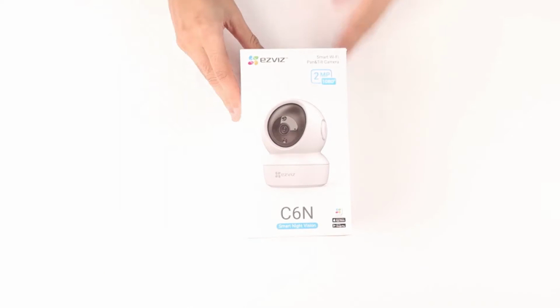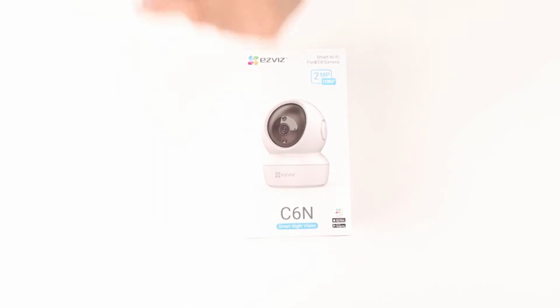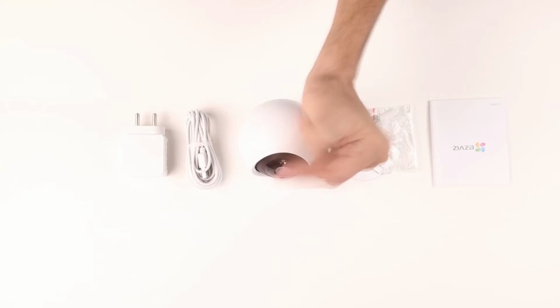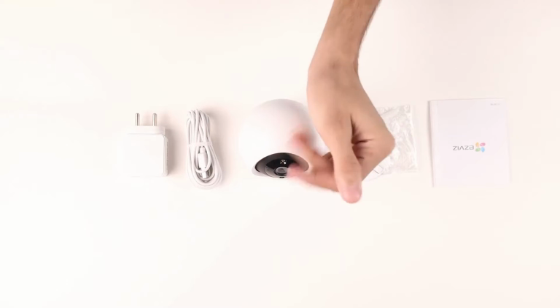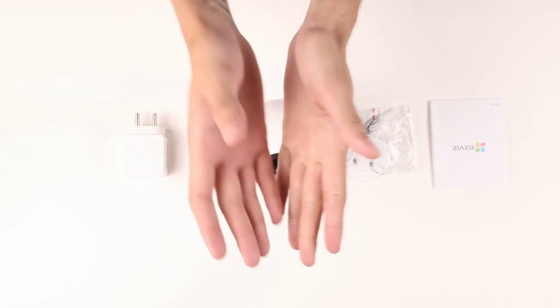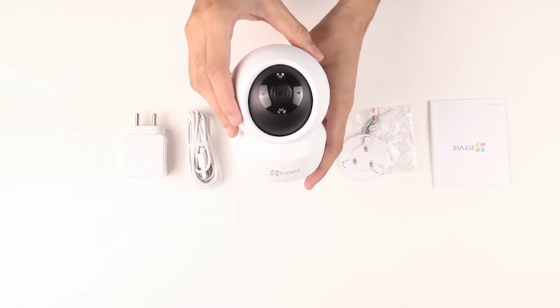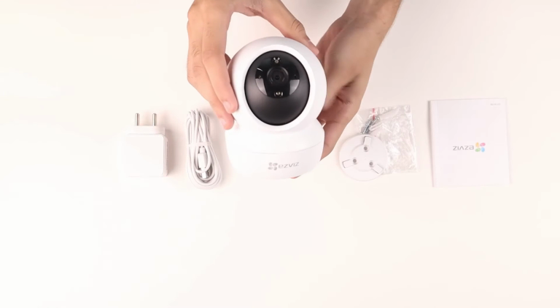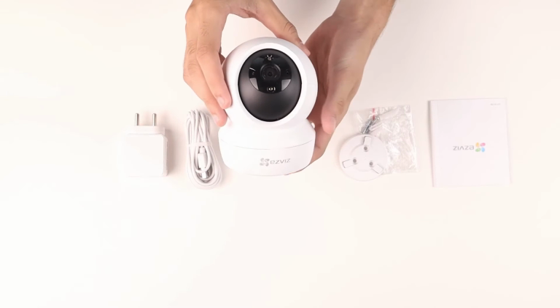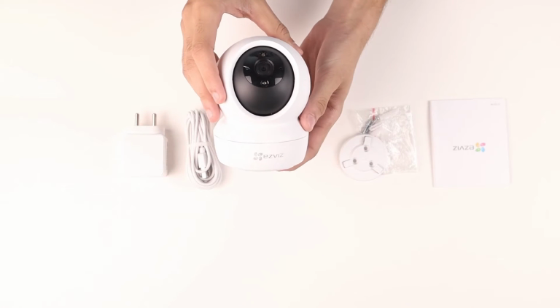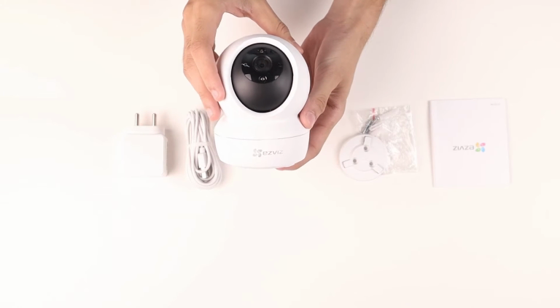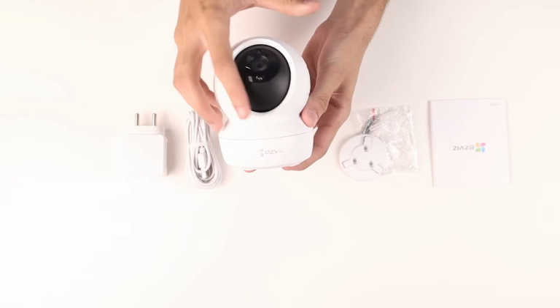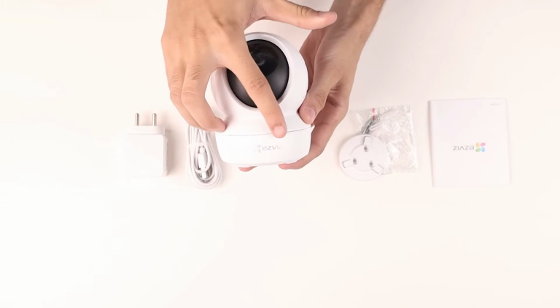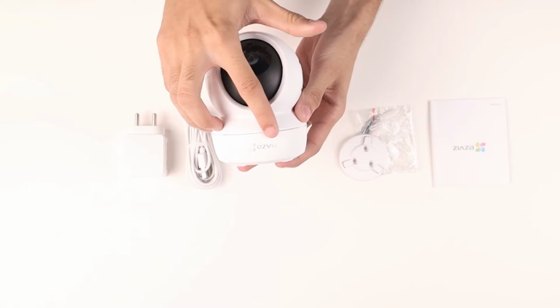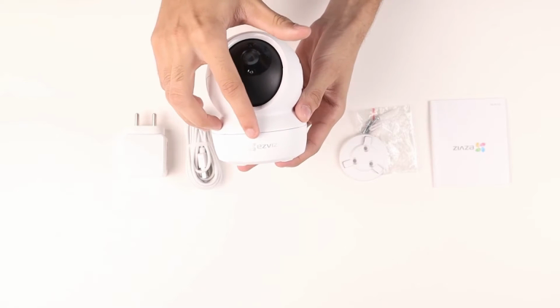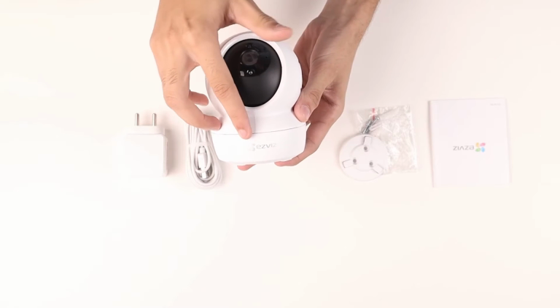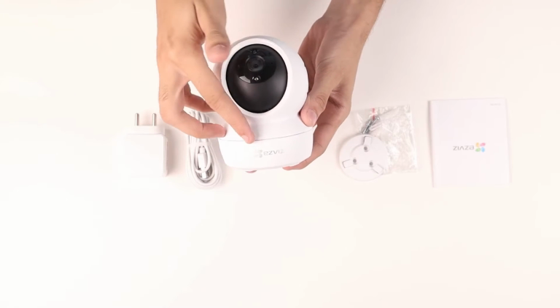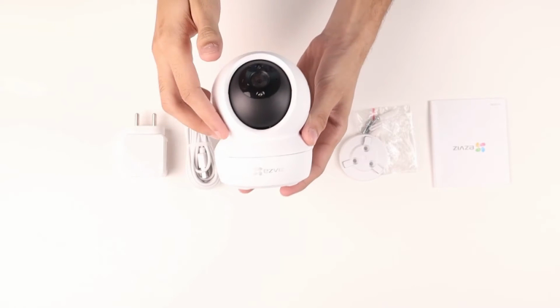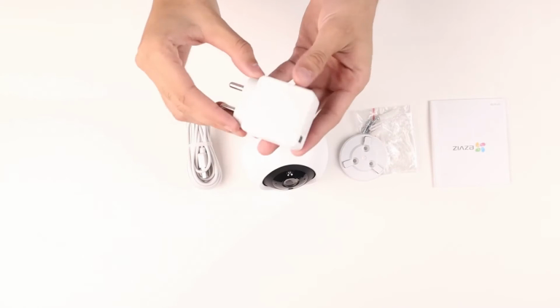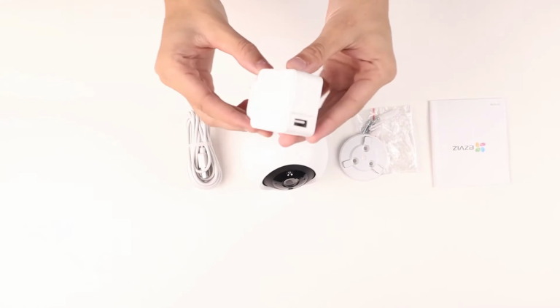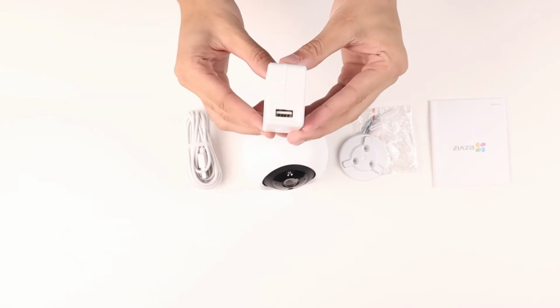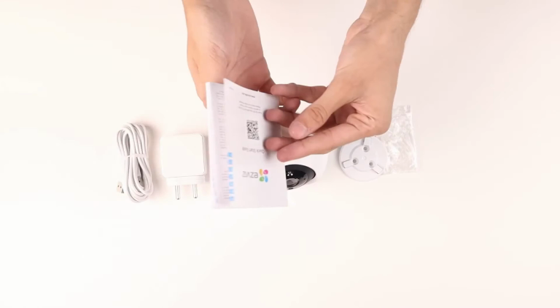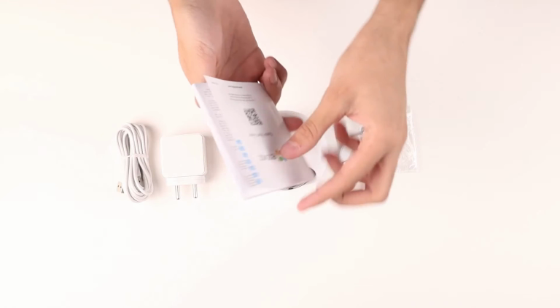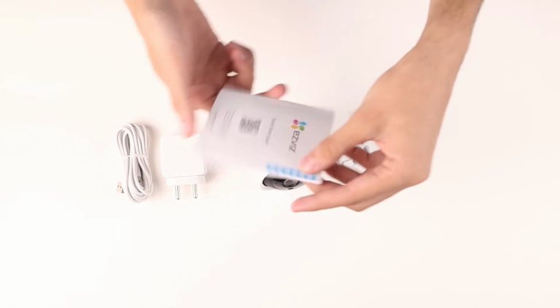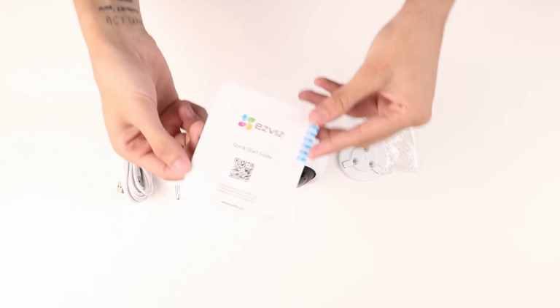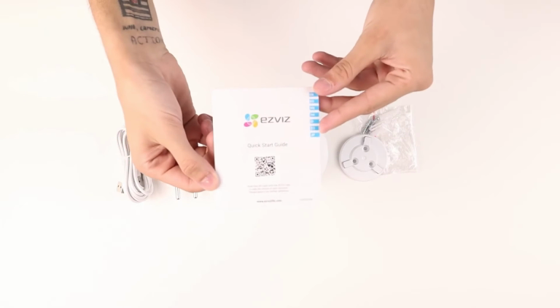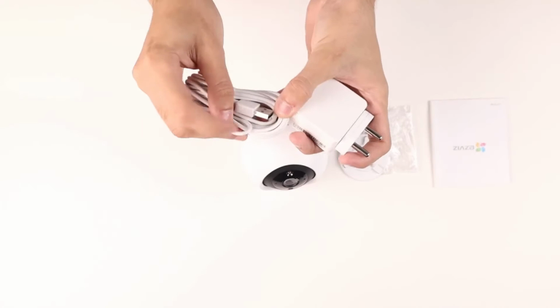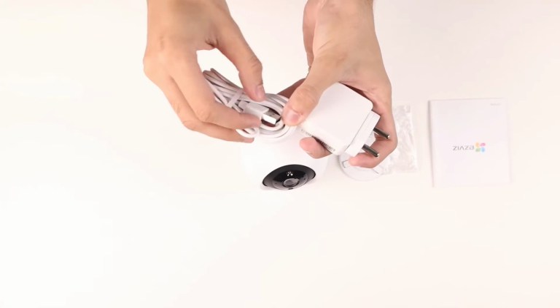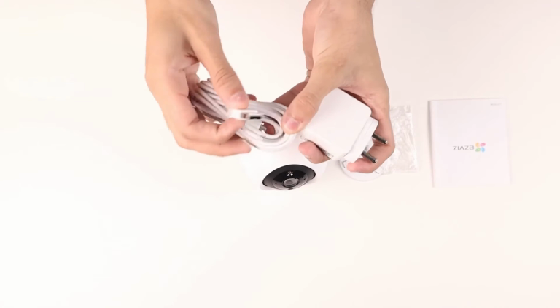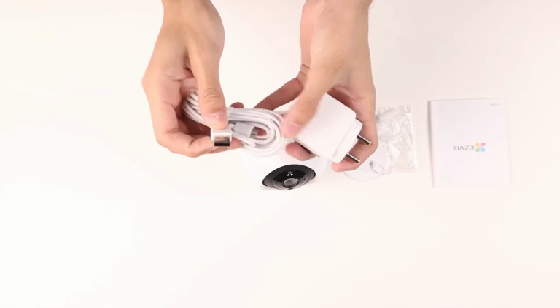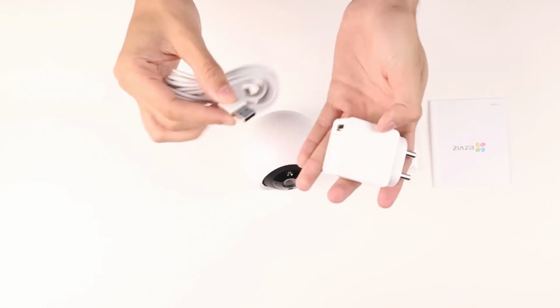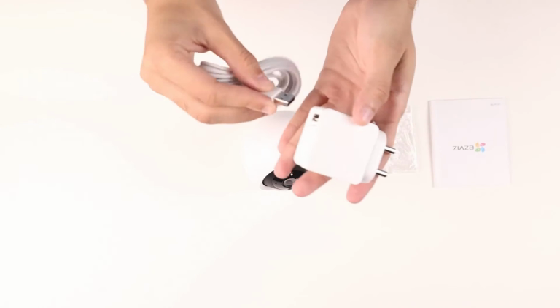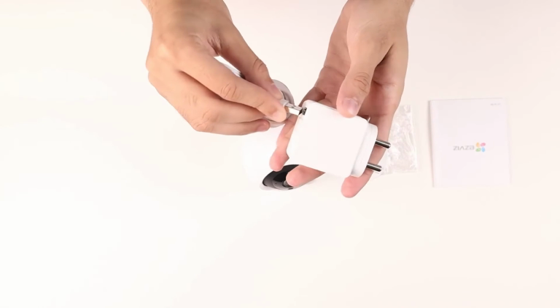On opening the package, you will see the camera, a mounting plate, a mounting guide, a power adapter, a quick start guide, three sets of screws and a USB cable.